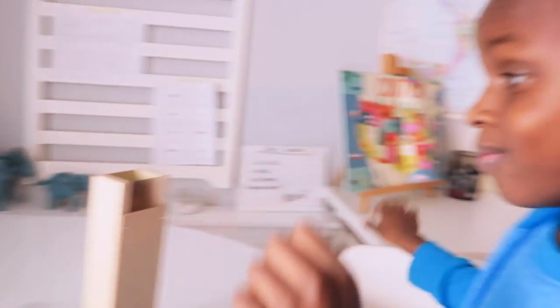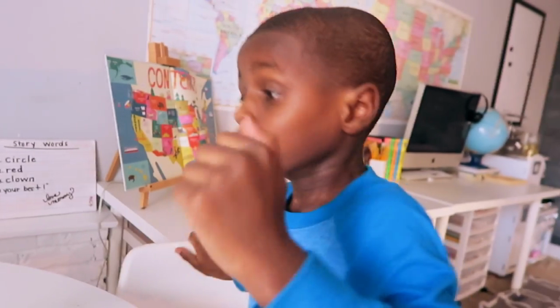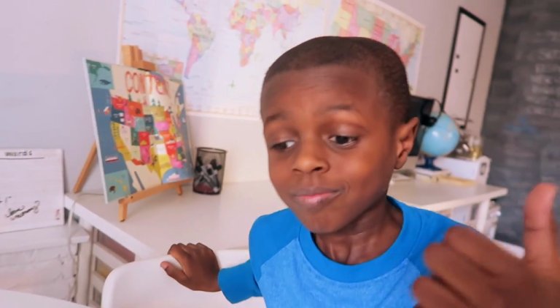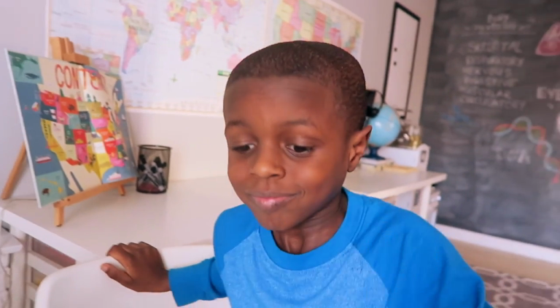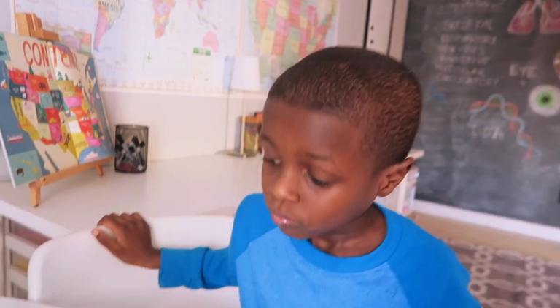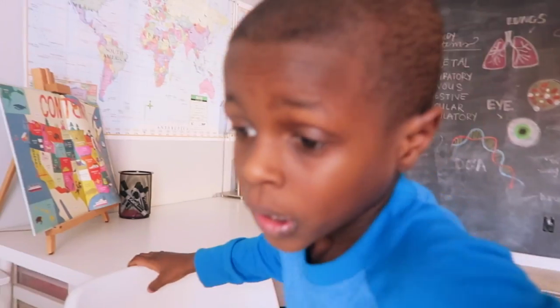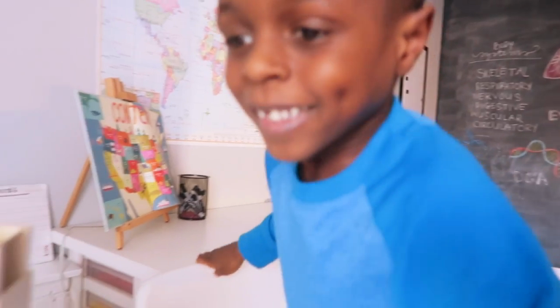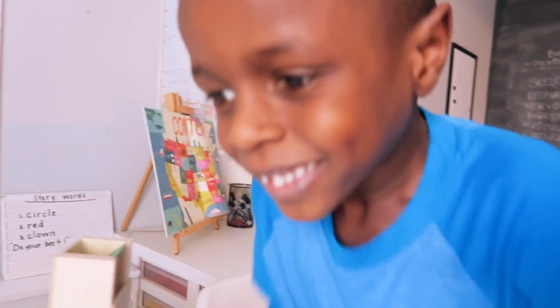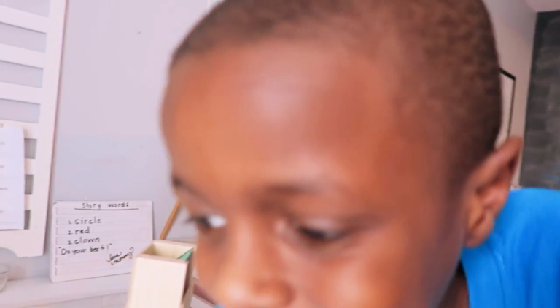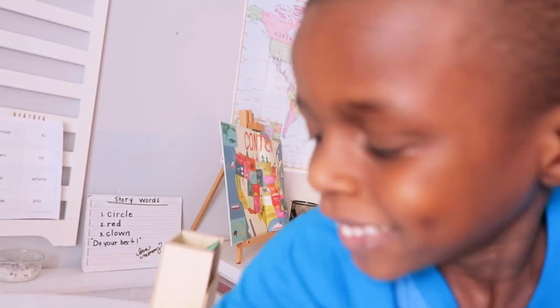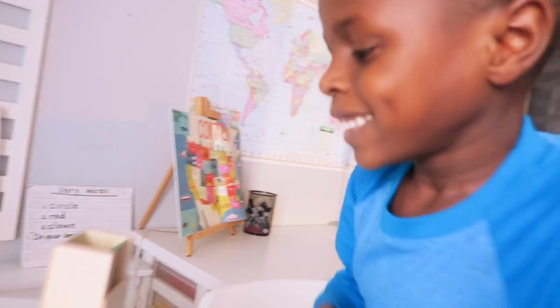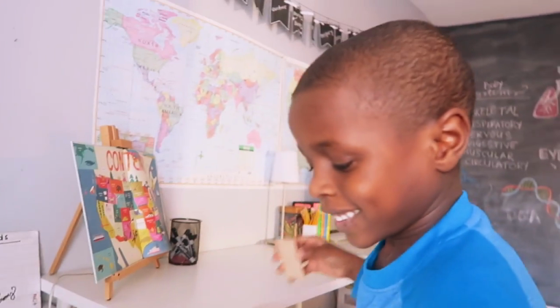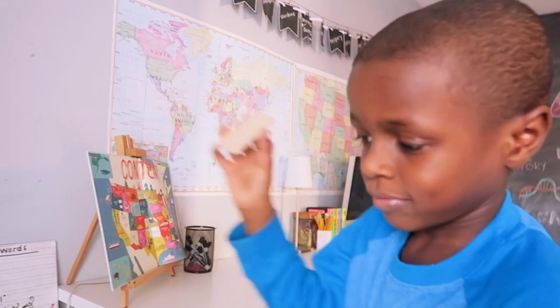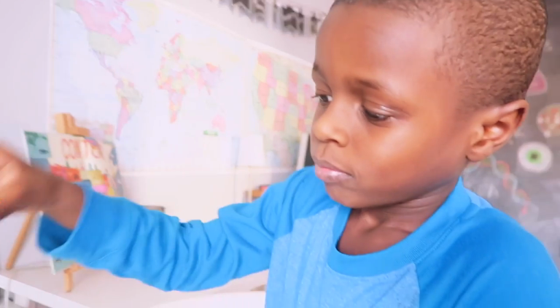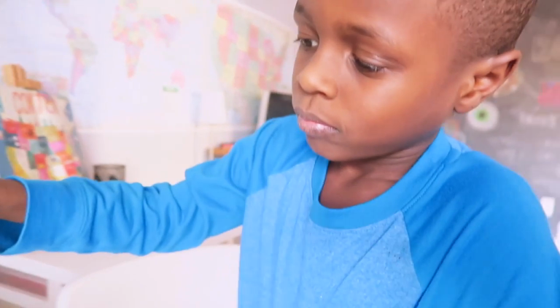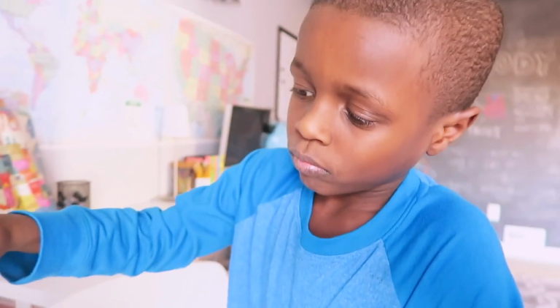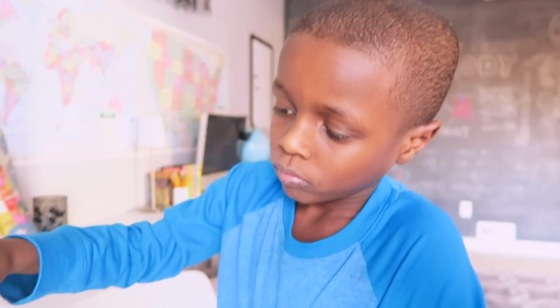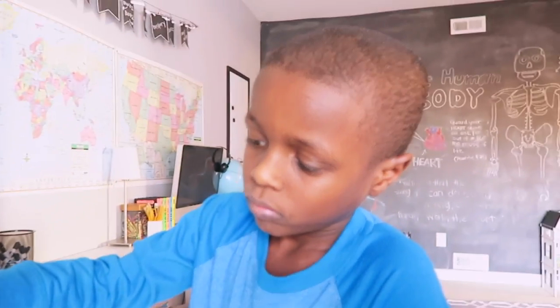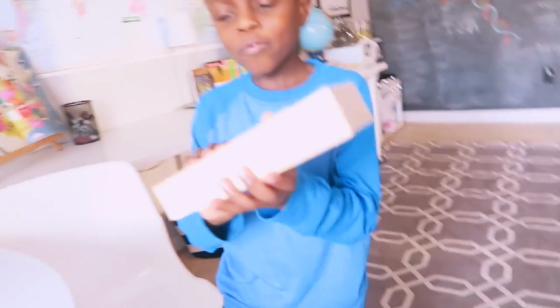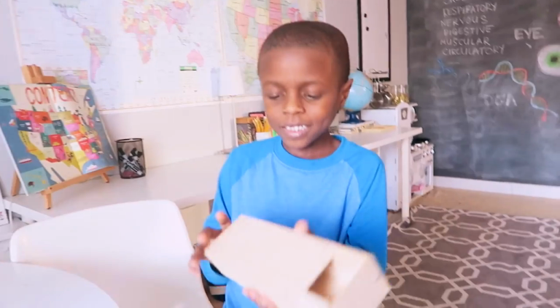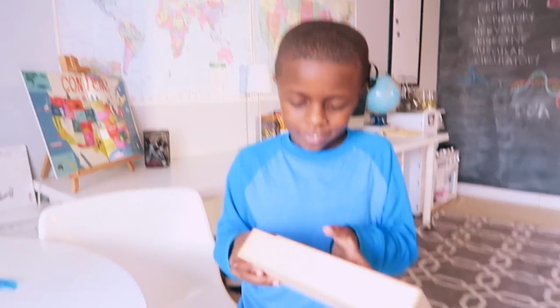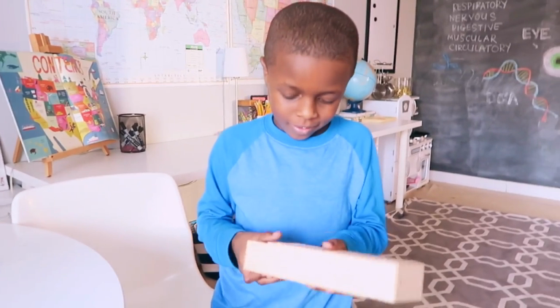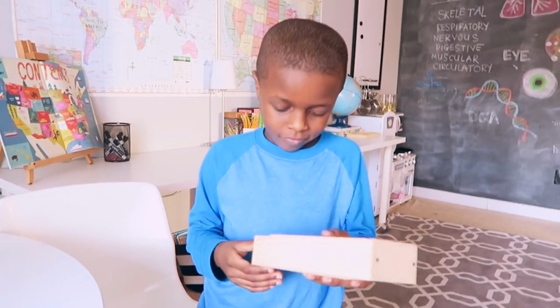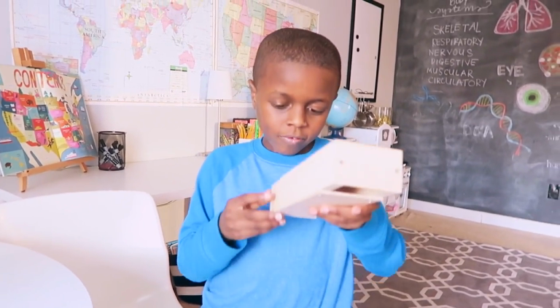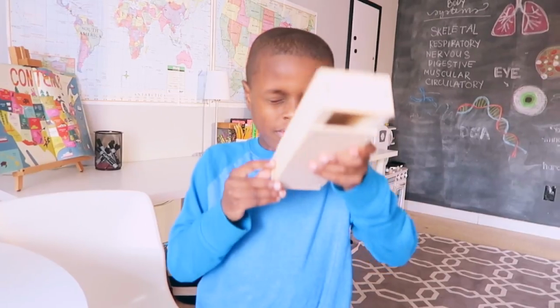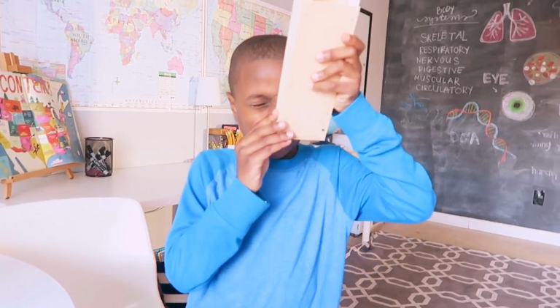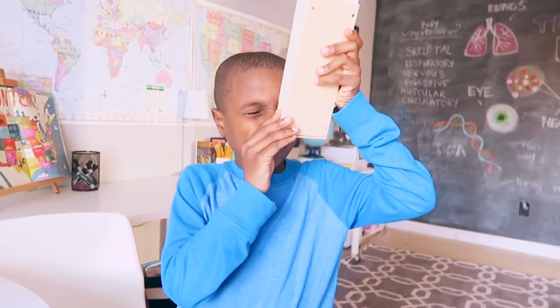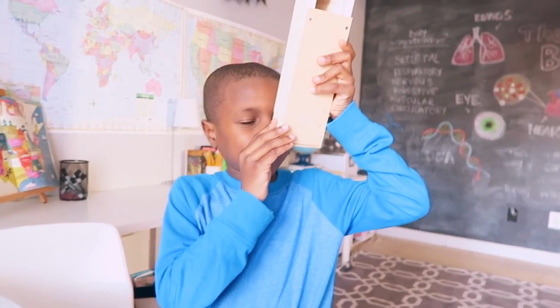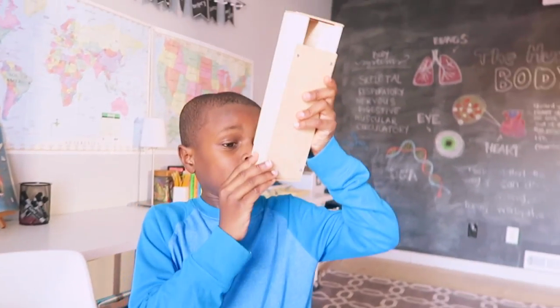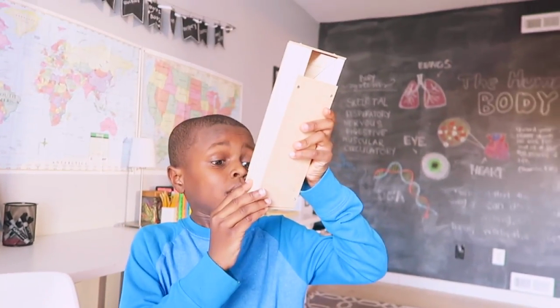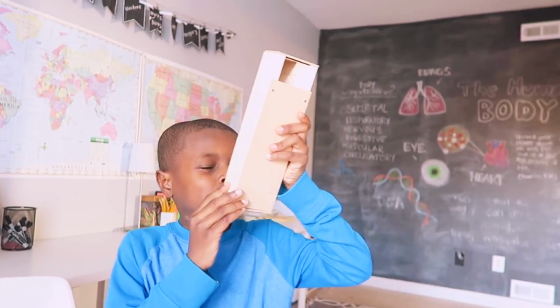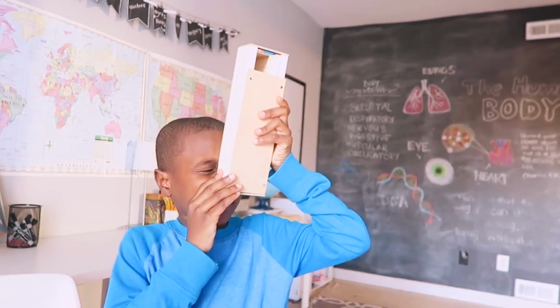How's it look? Good! Are you enjoying this project? It's finished! What is it? A periscope! Is it working?